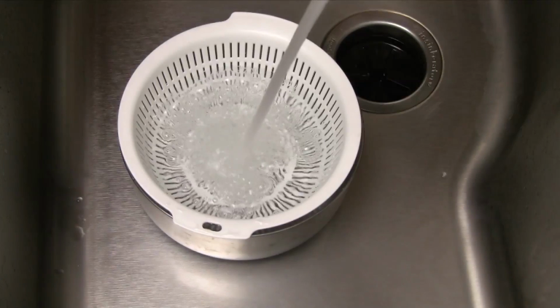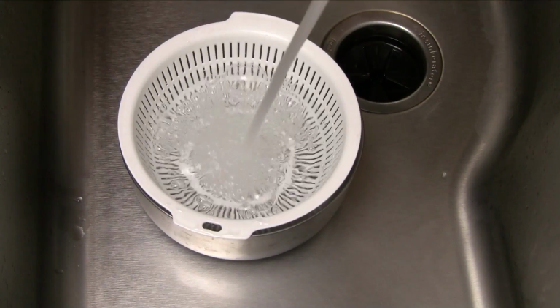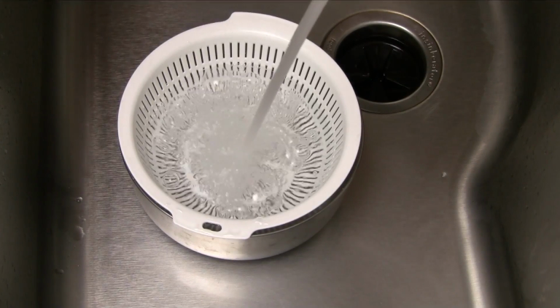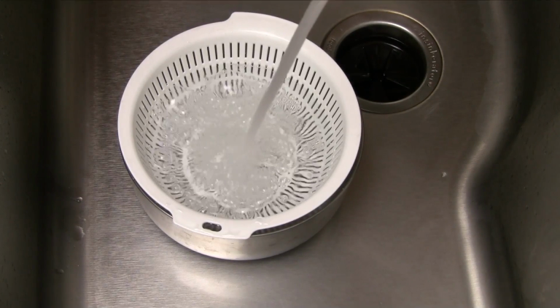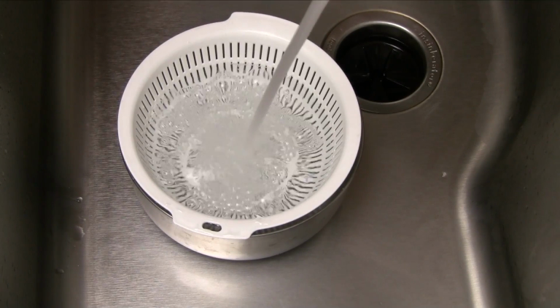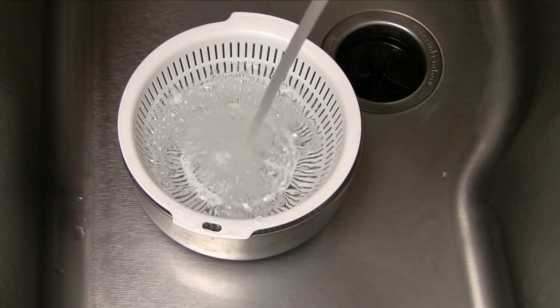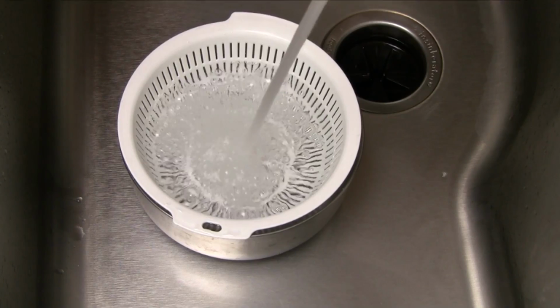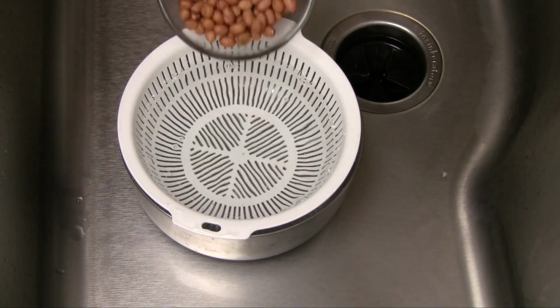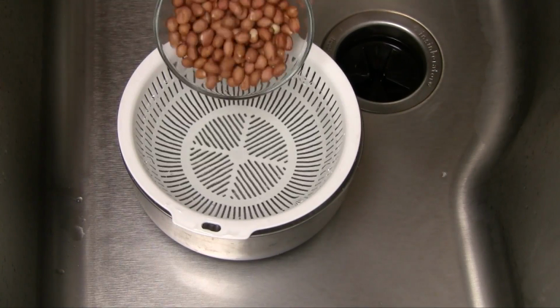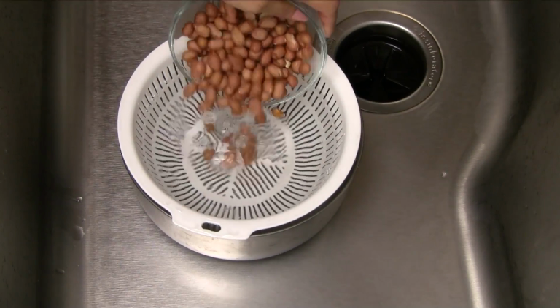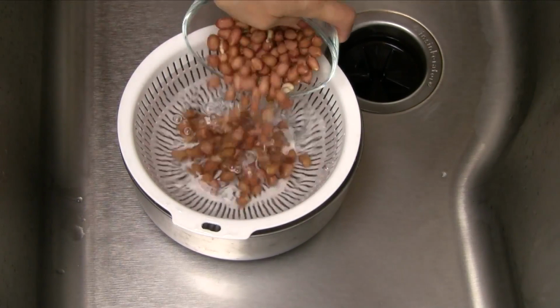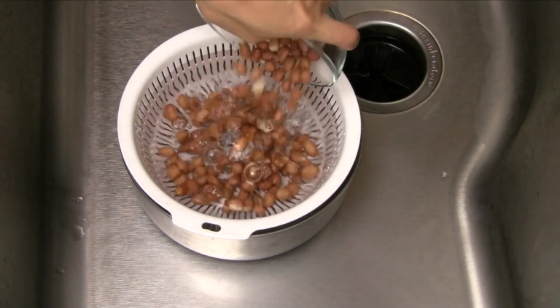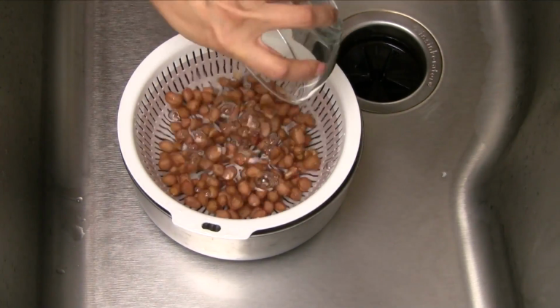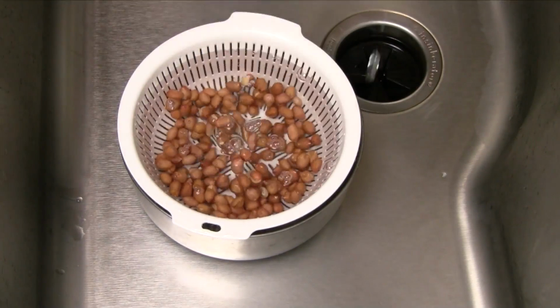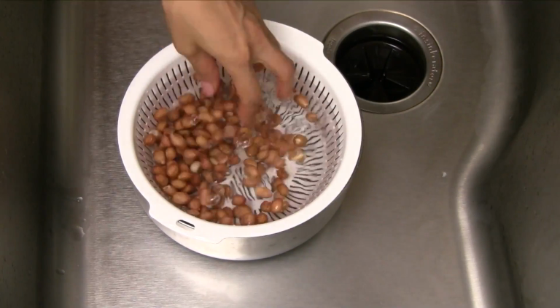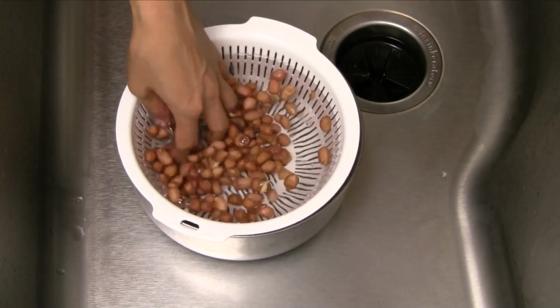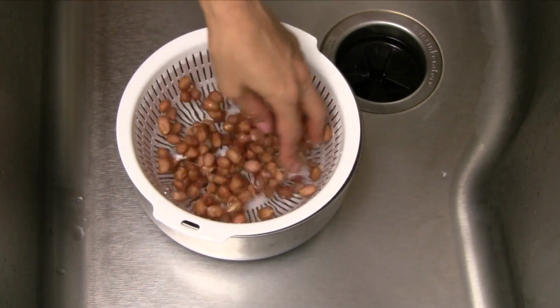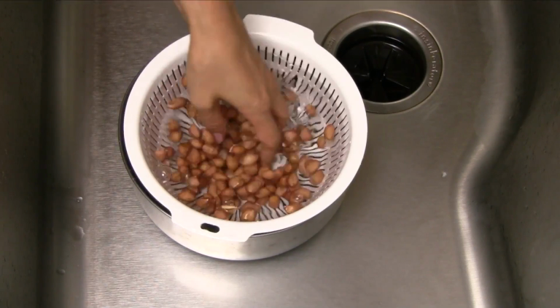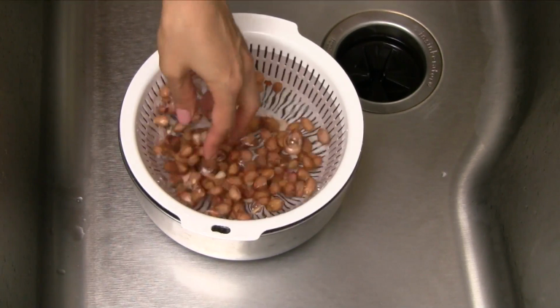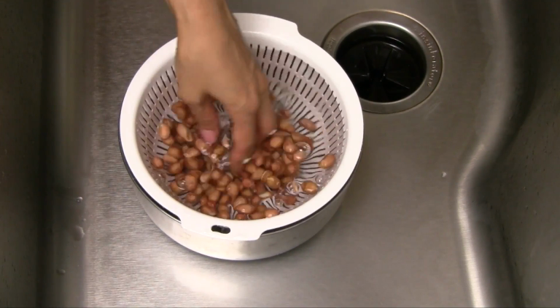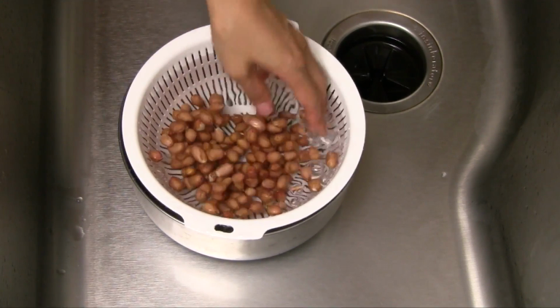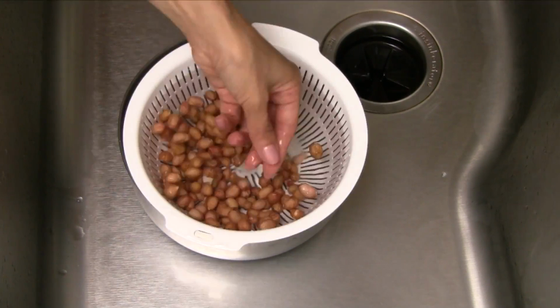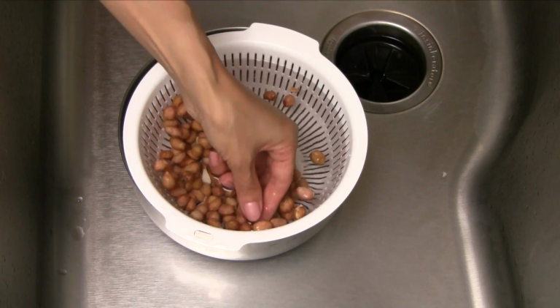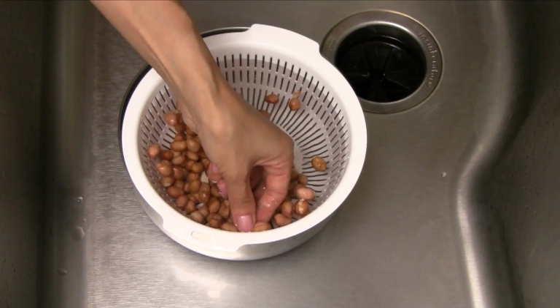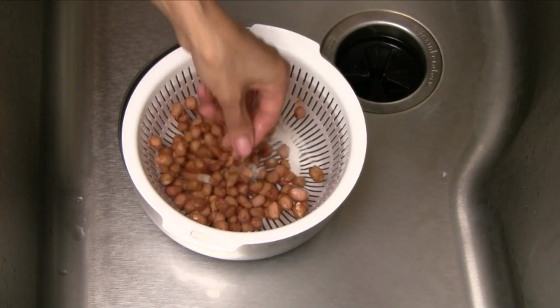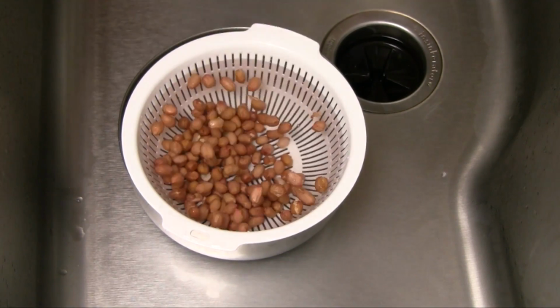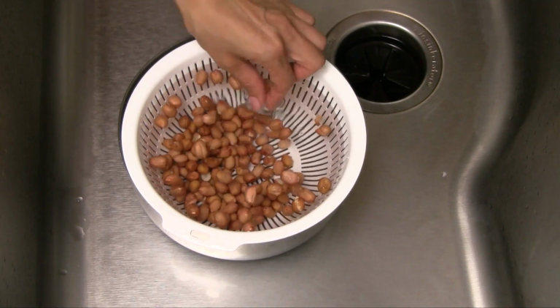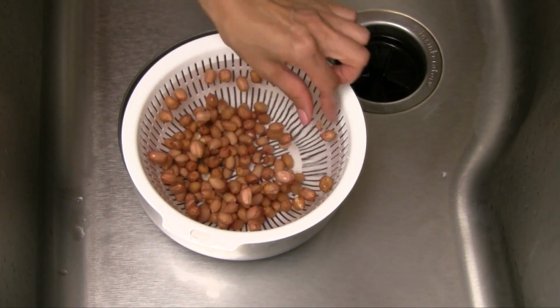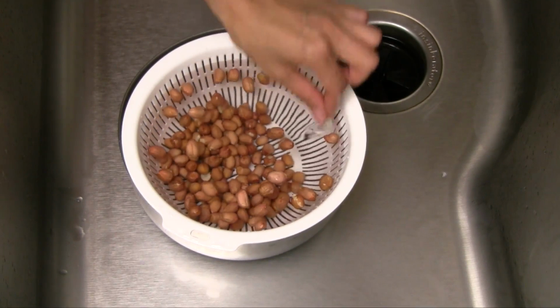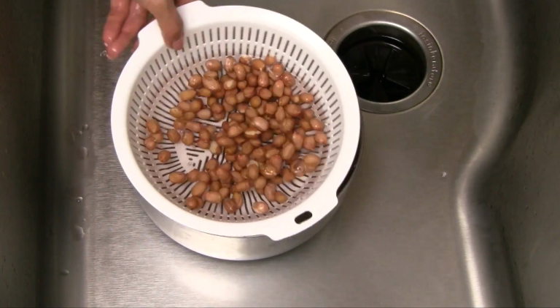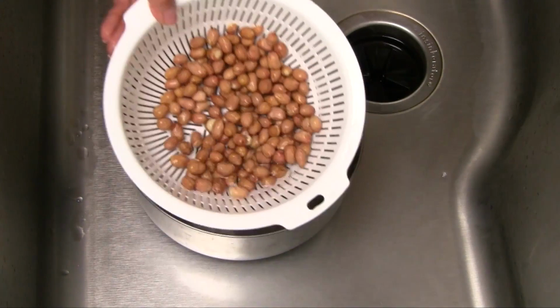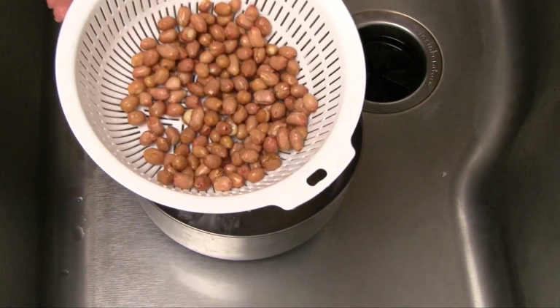Let's start by washing the raw shelled peanuts. Transfer into a bowl of cold water. Gently swirl in the water for about 30 seconds. Remove any skin that's floating around and then drain well.